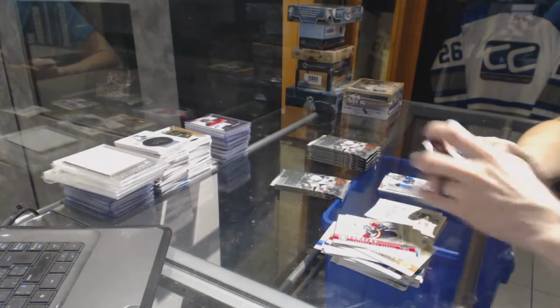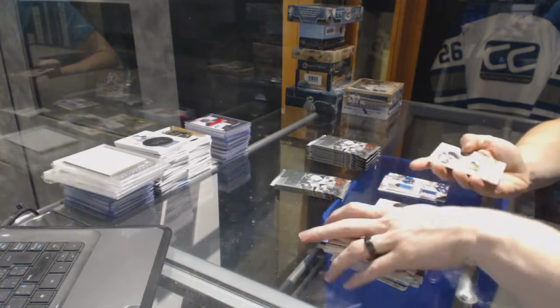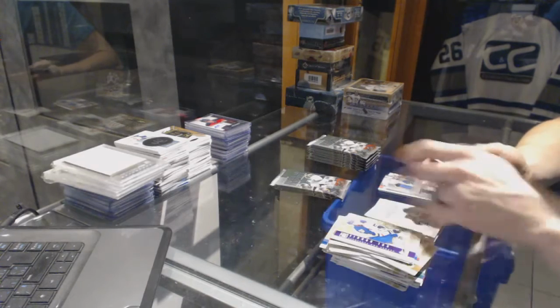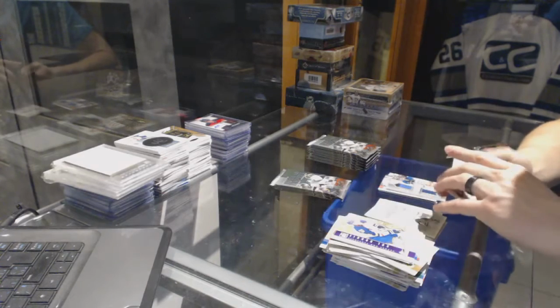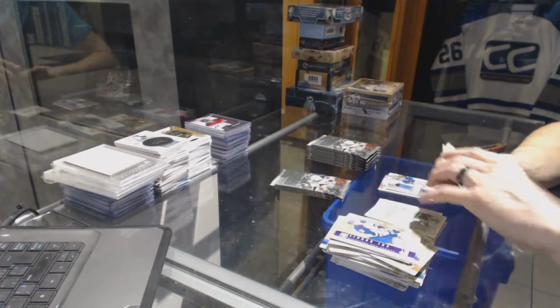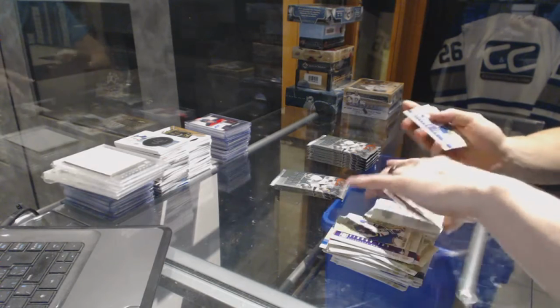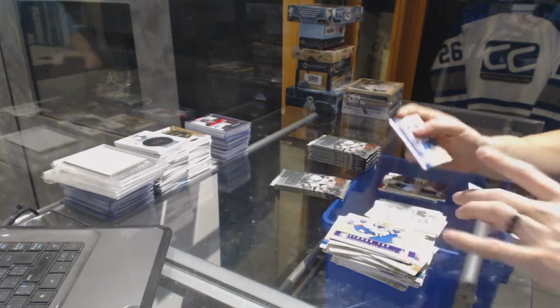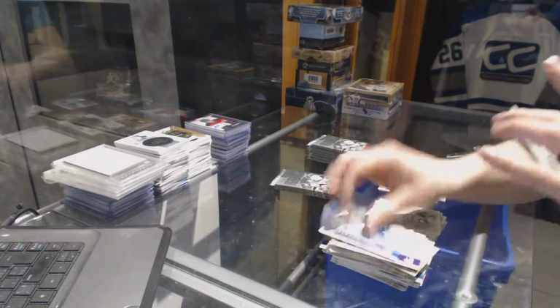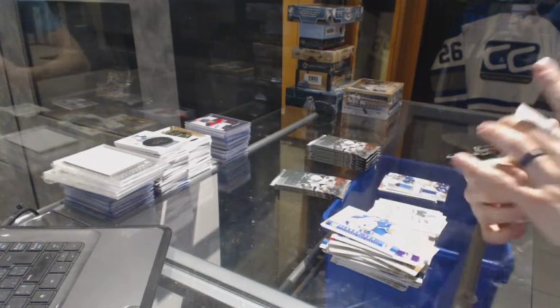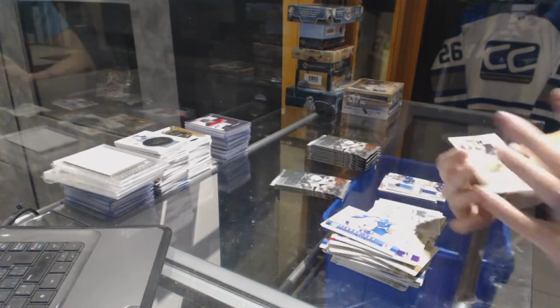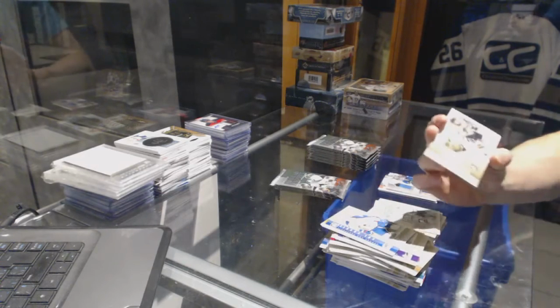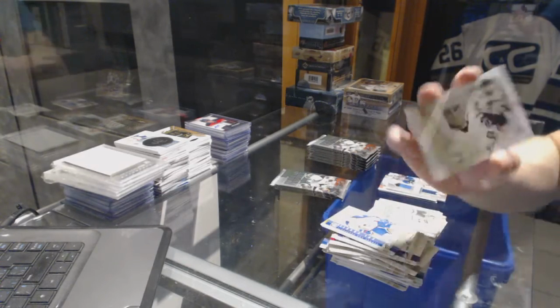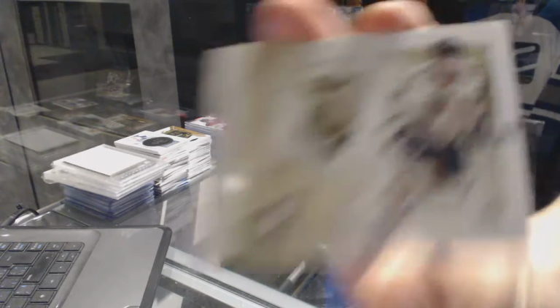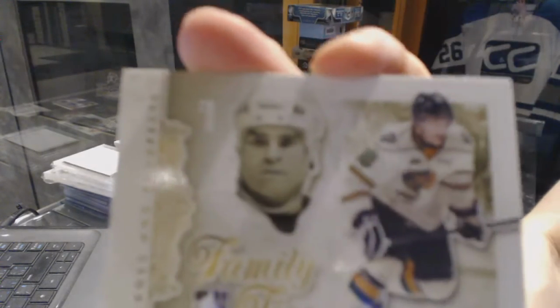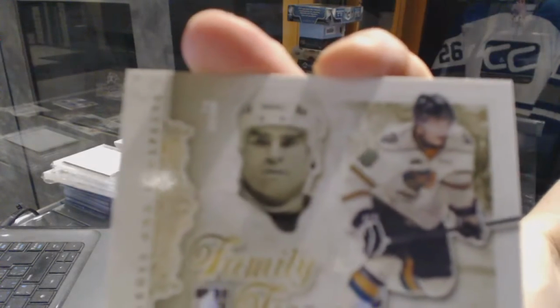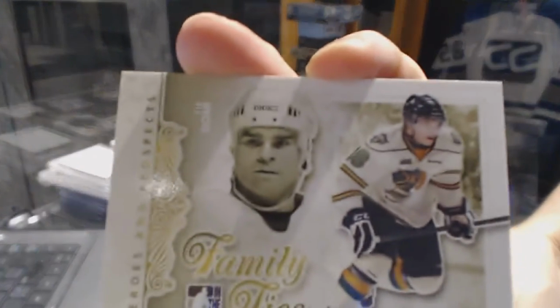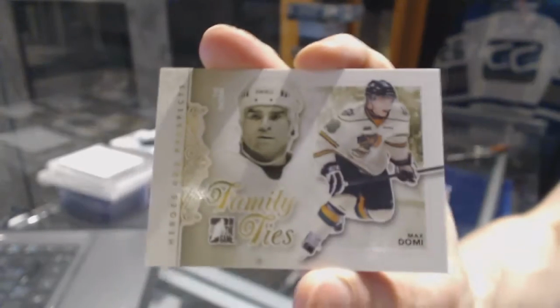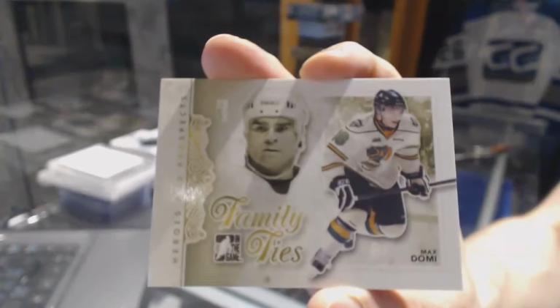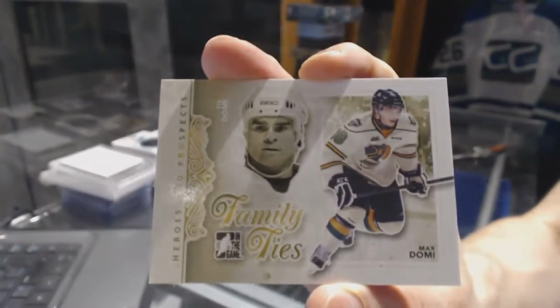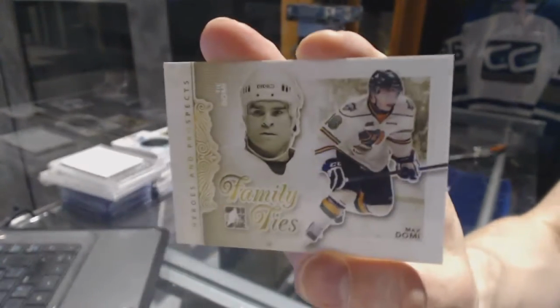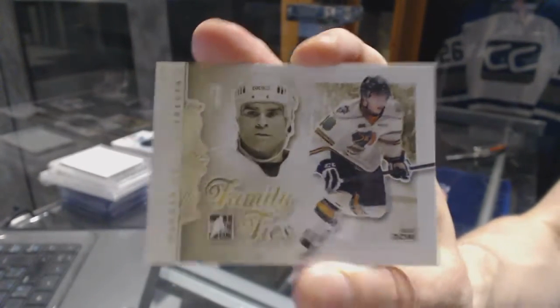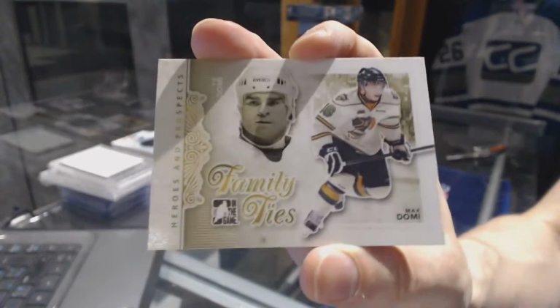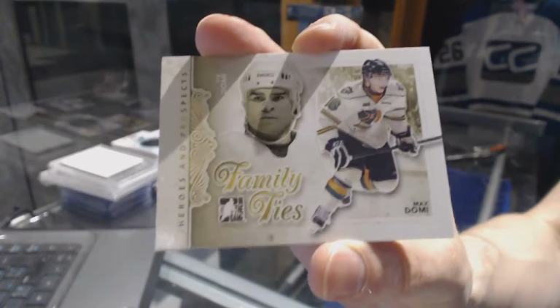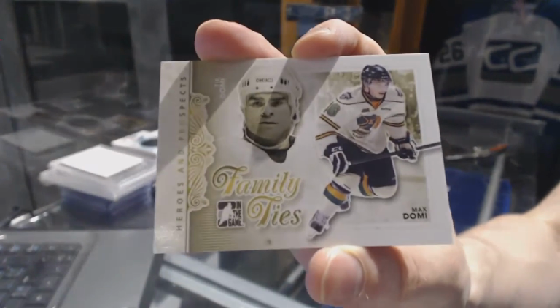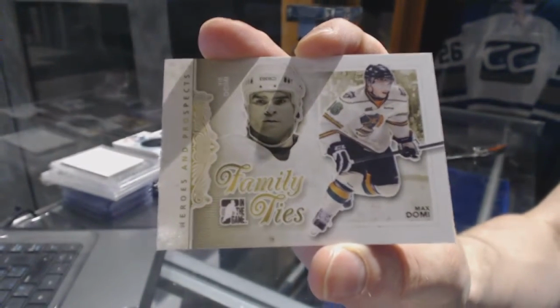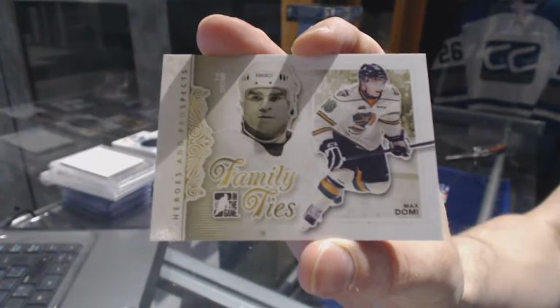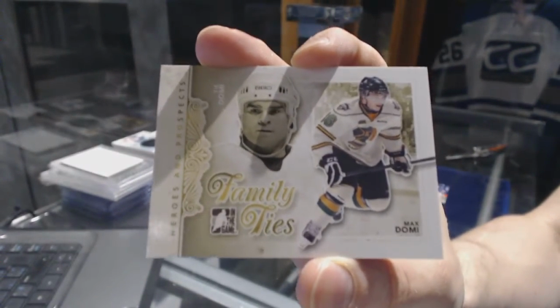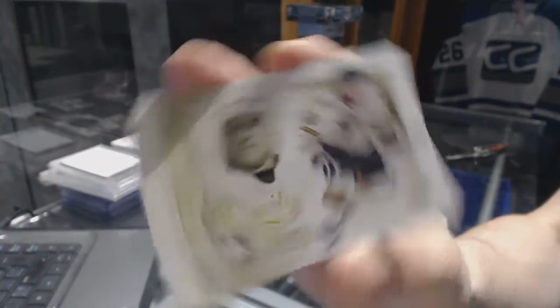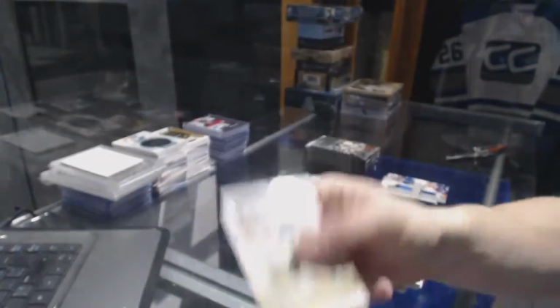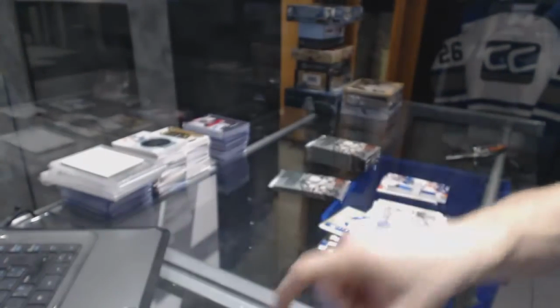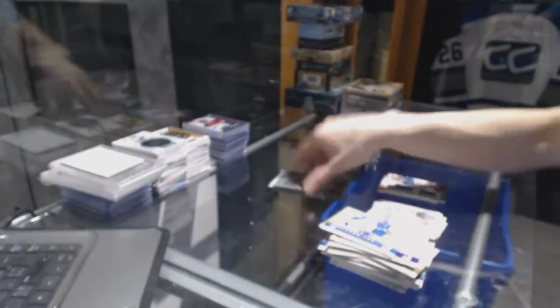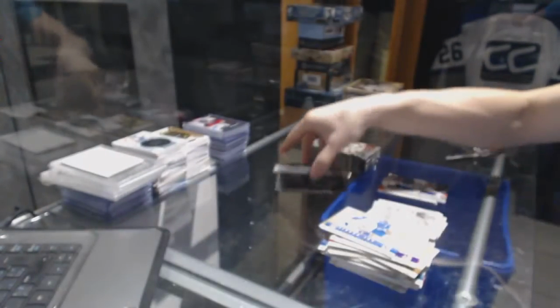We've got a Family Ties card that'll be random between the Leafs and Coyotes — Tie and Max Domi.